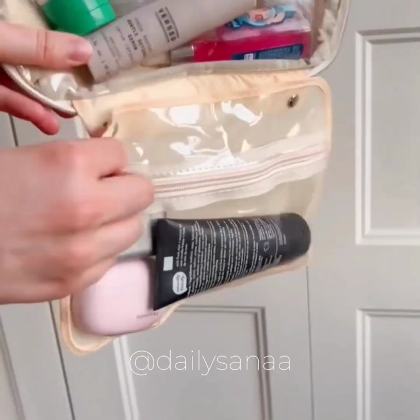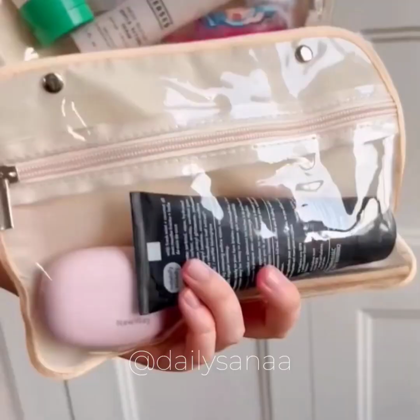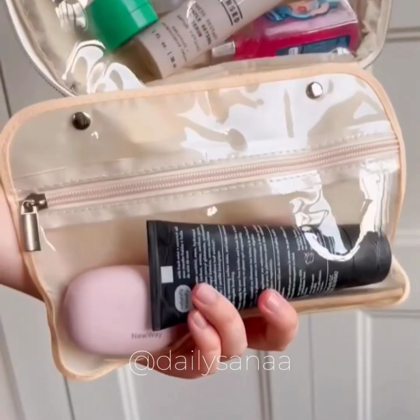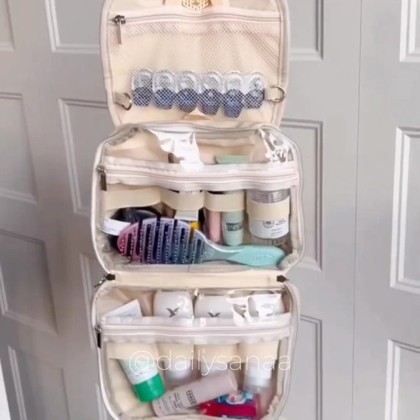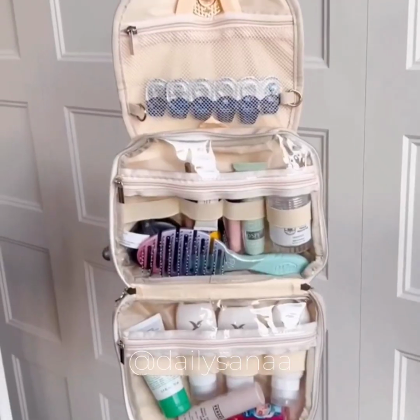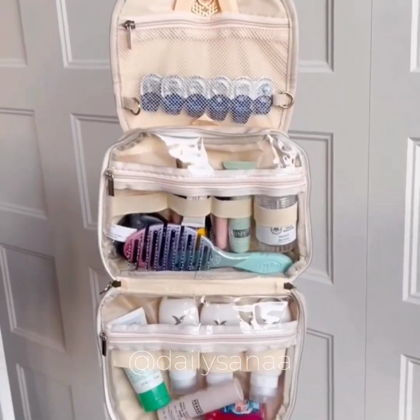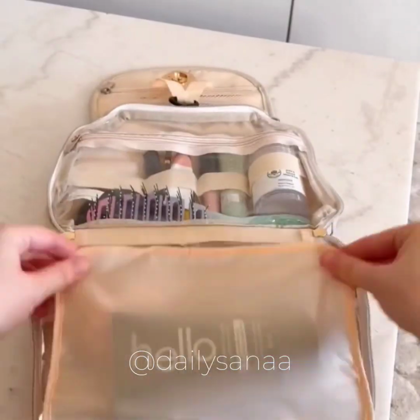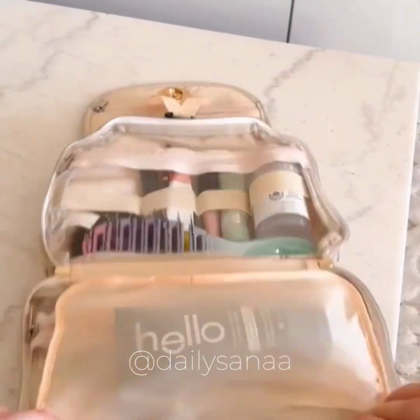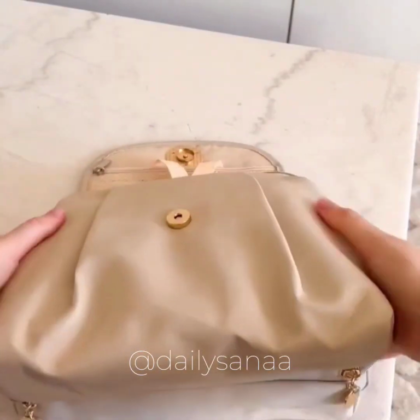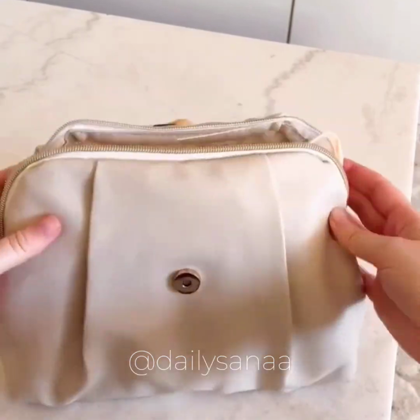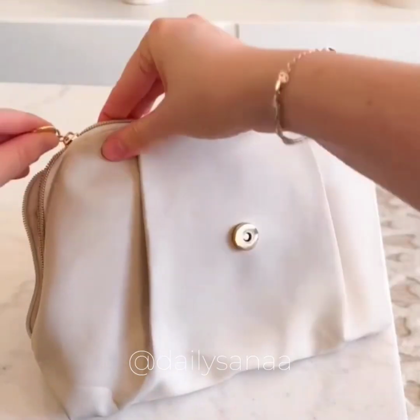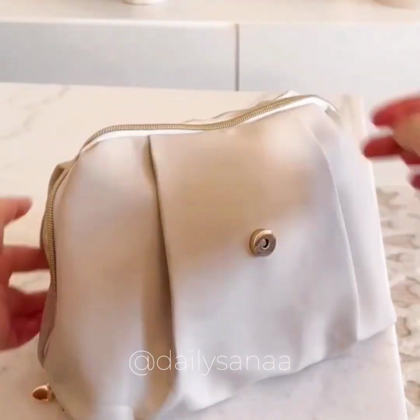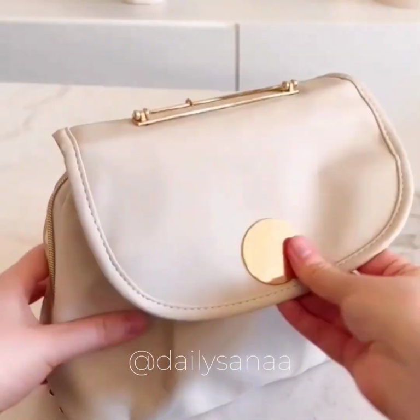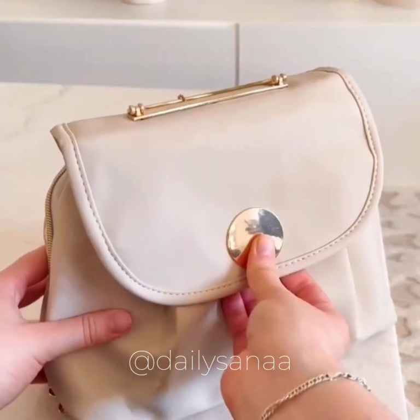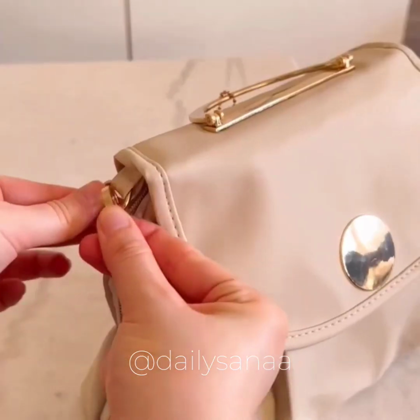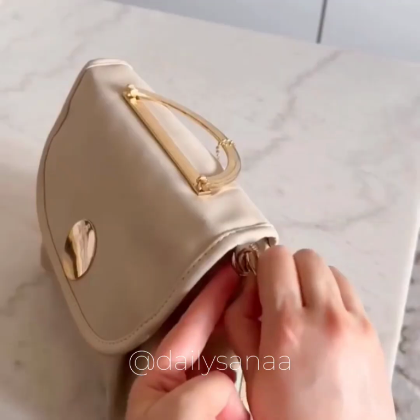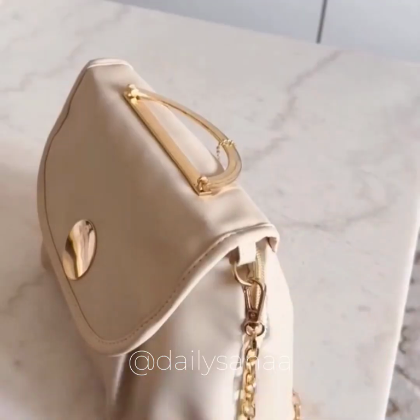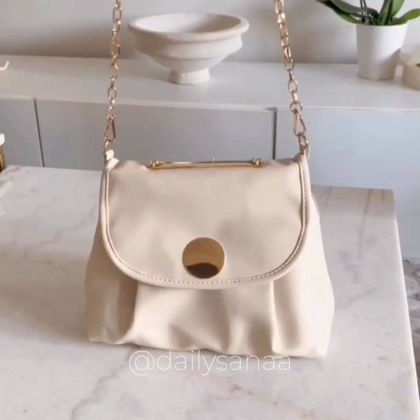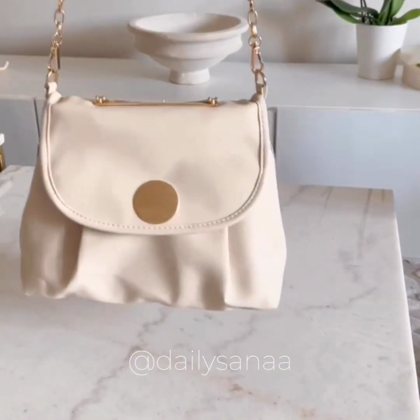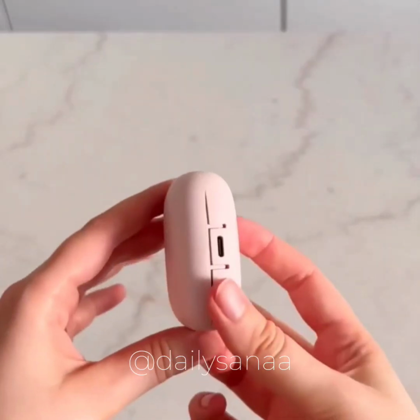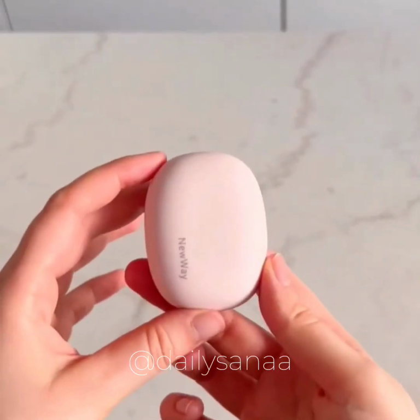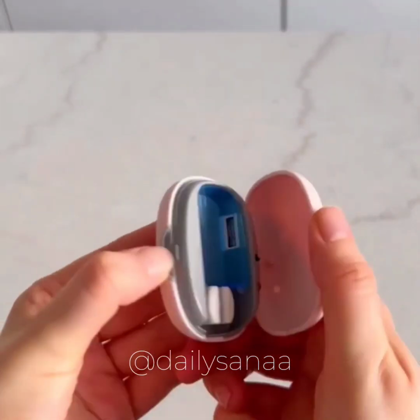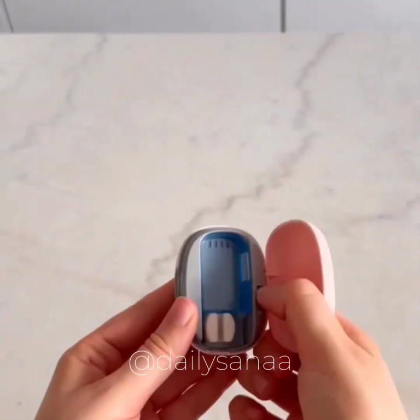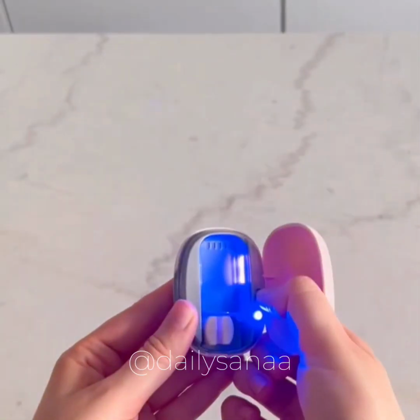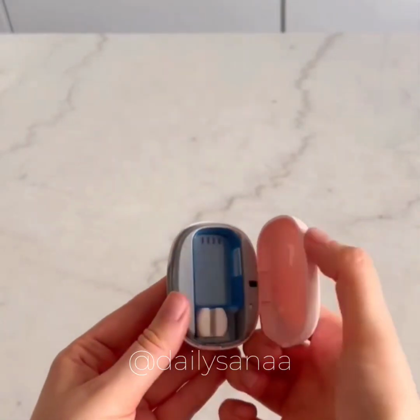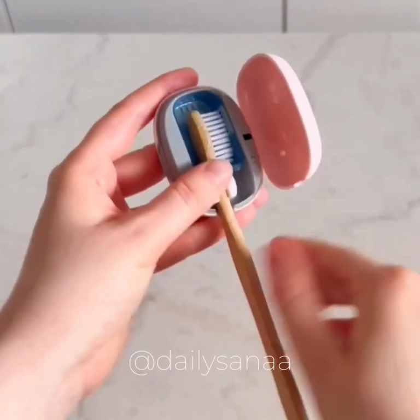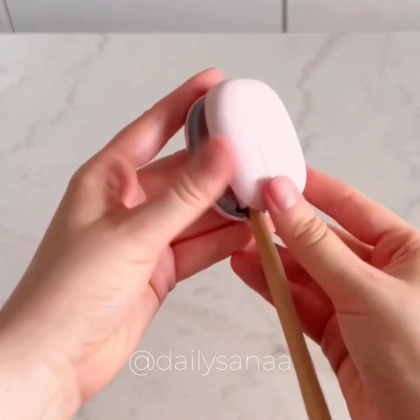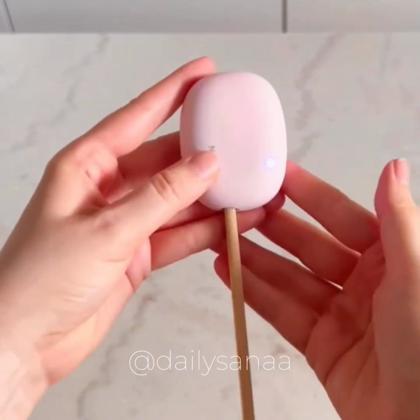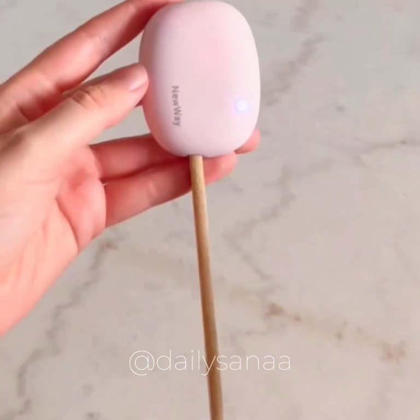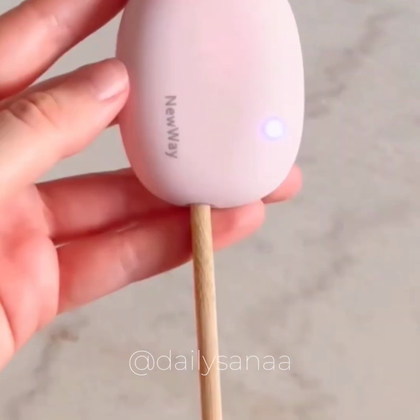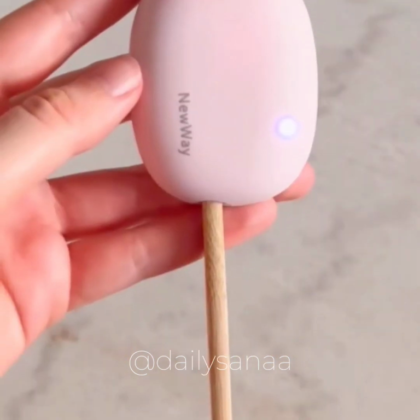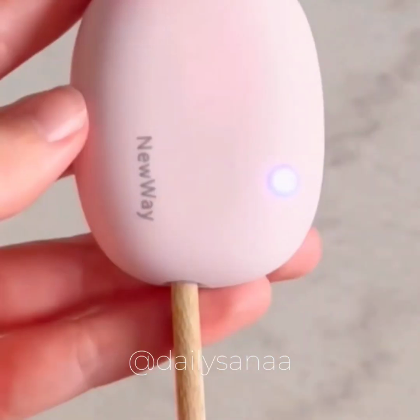It comes with a removable bottom pouch, a few containers, and a chain if you want to wear it as a handbag. Second is this toothbrush case that sanitizes your brush using UV light.